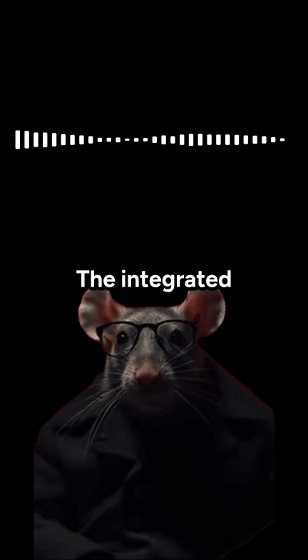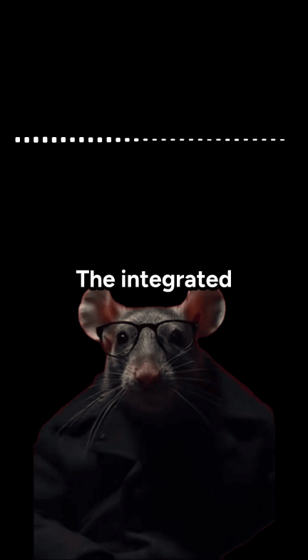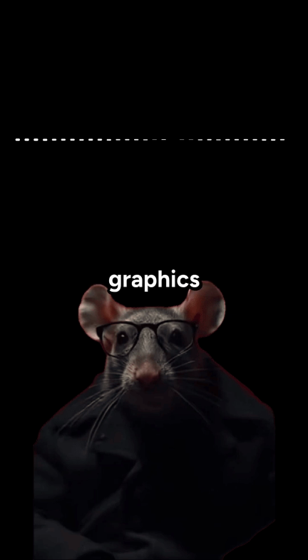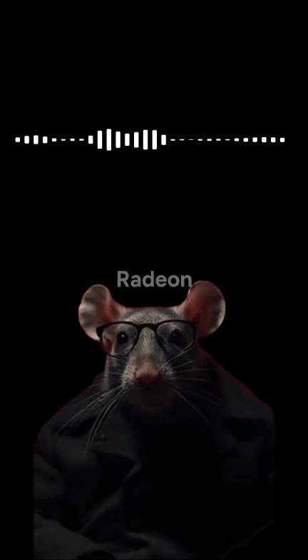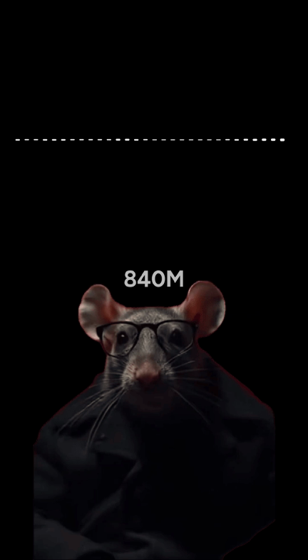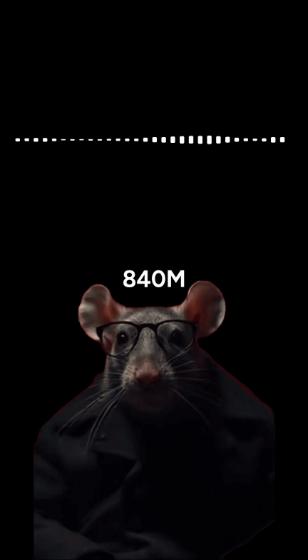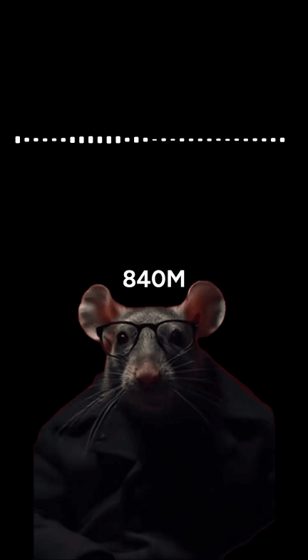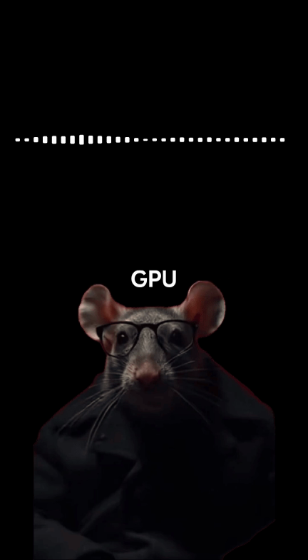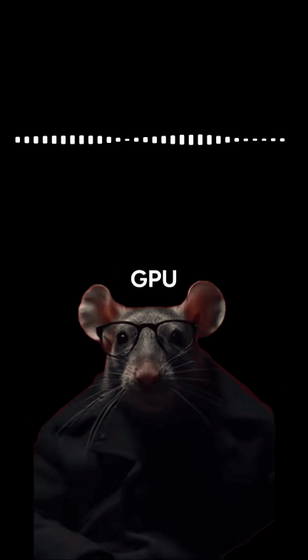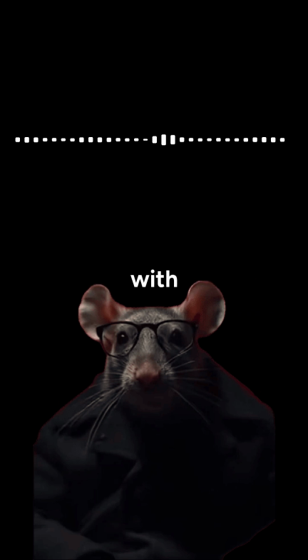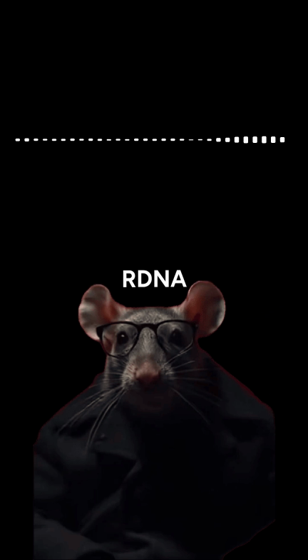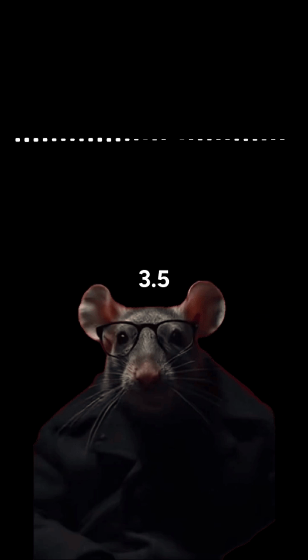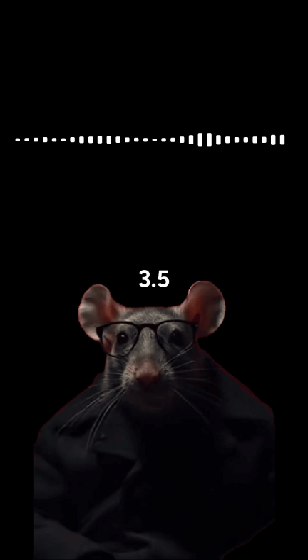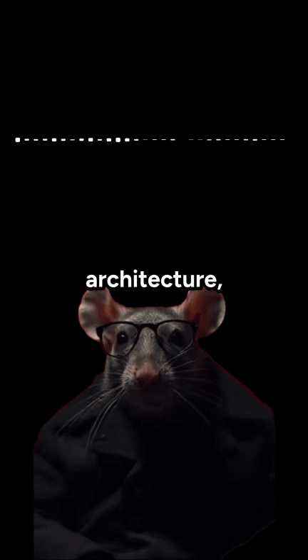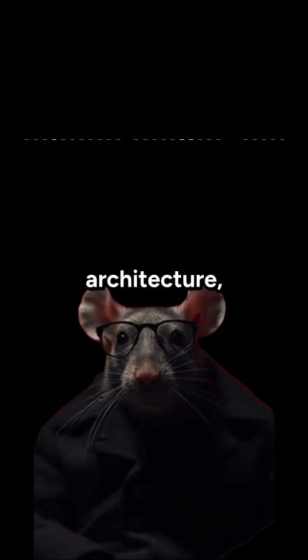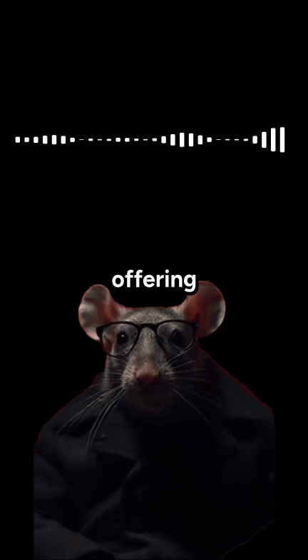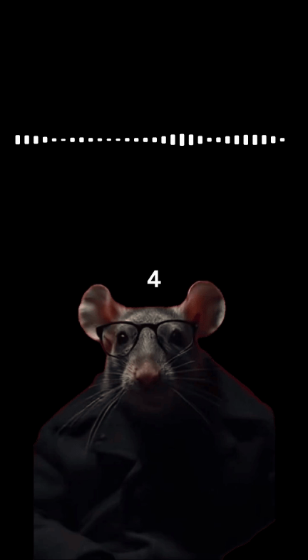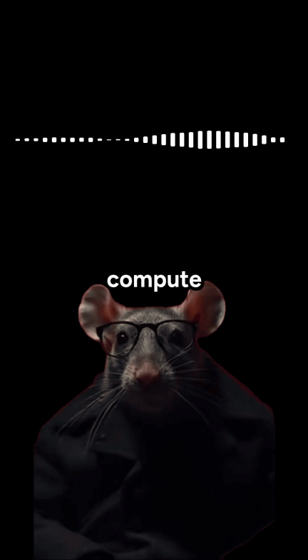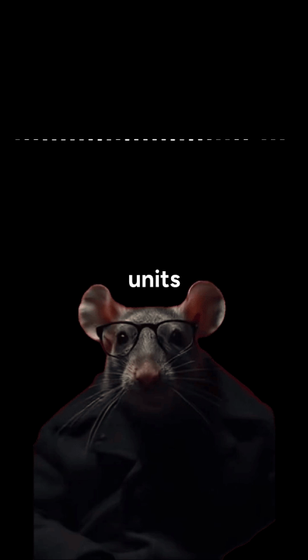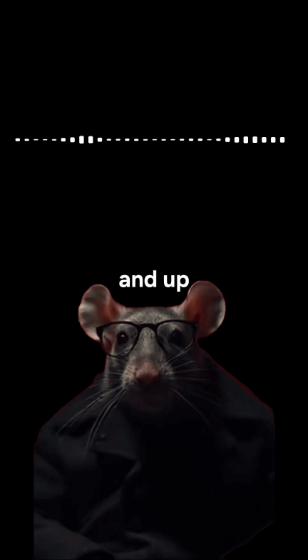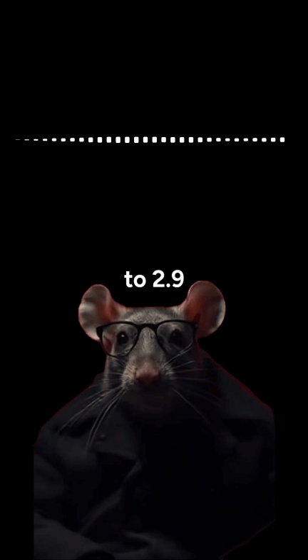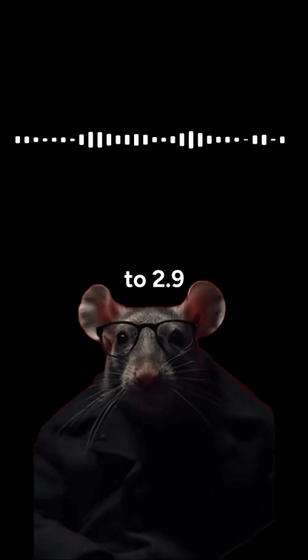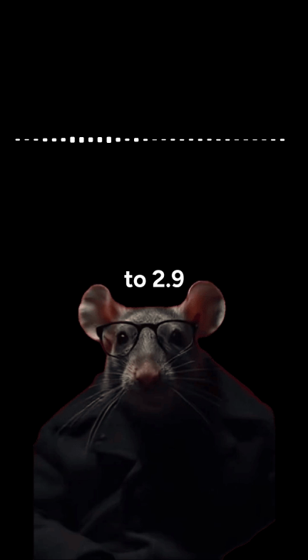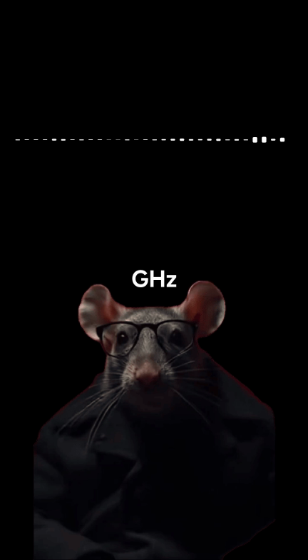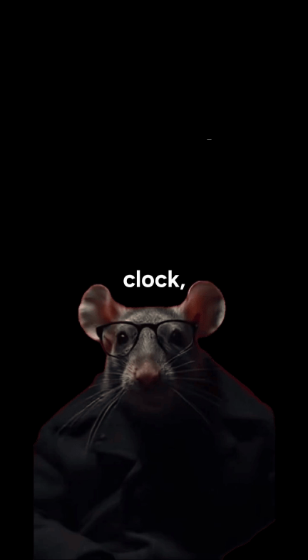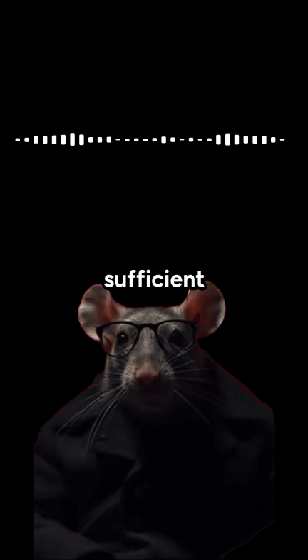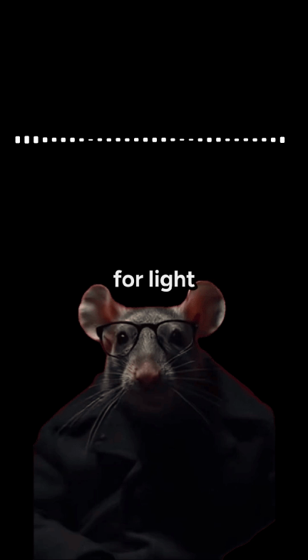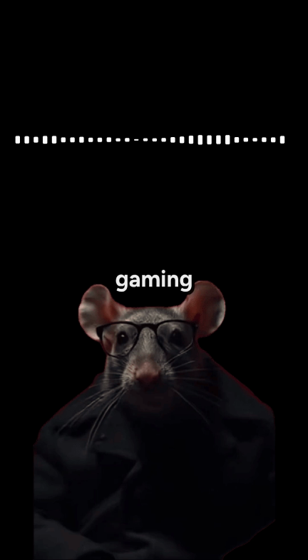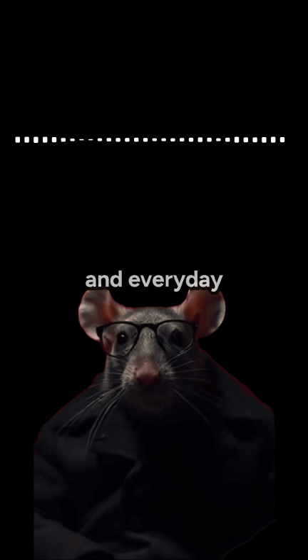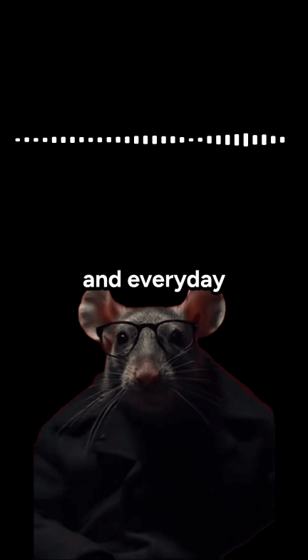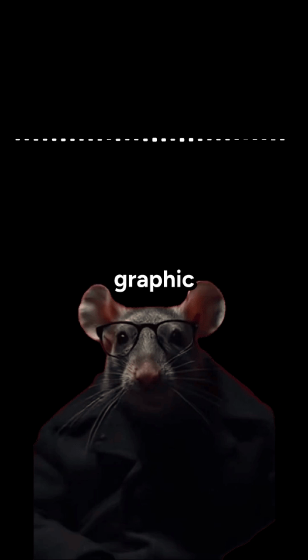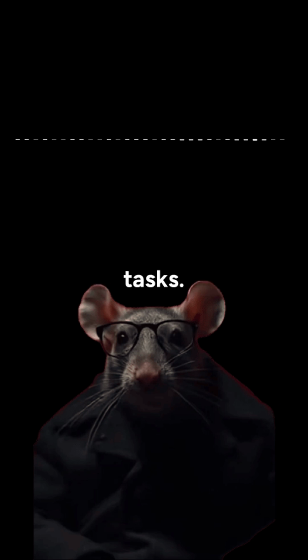The integrated graphics is a Radeon 840M GPU with RDNA 3.5 architecture, offering 4 compute units and up to 2.9 GHz clock, sufficient for light gaming and everyday graphic tasks.